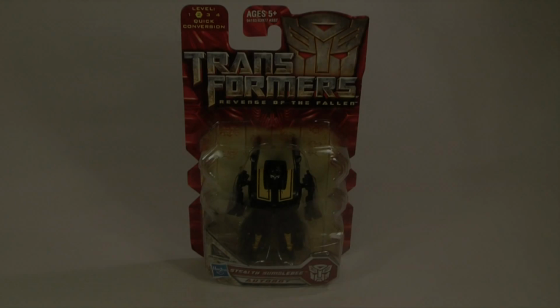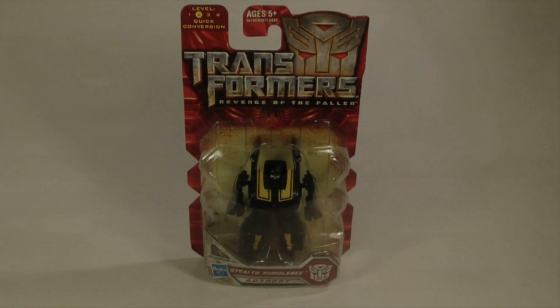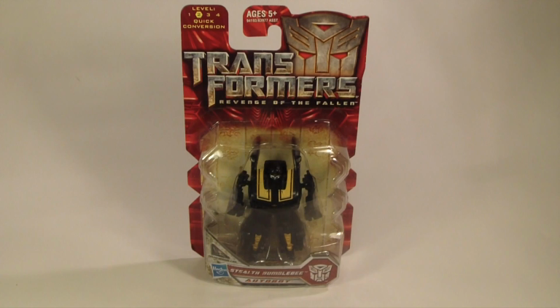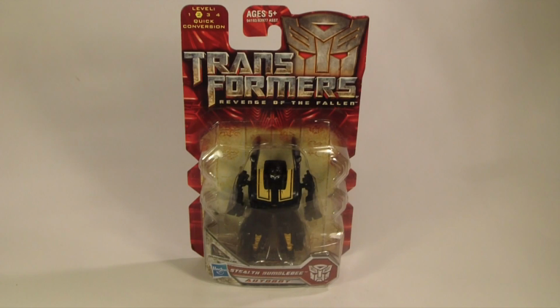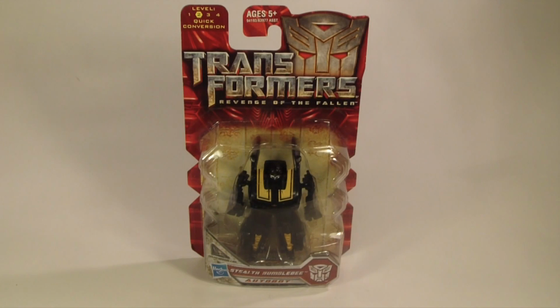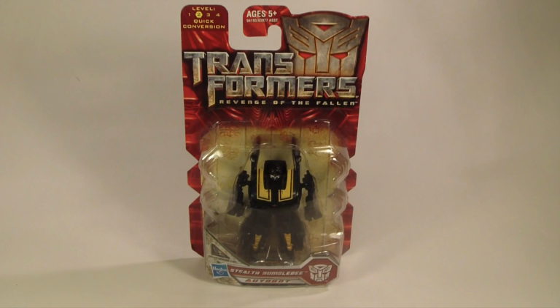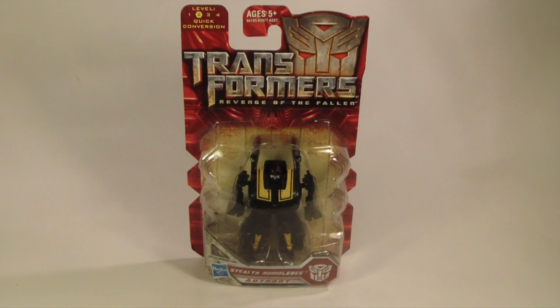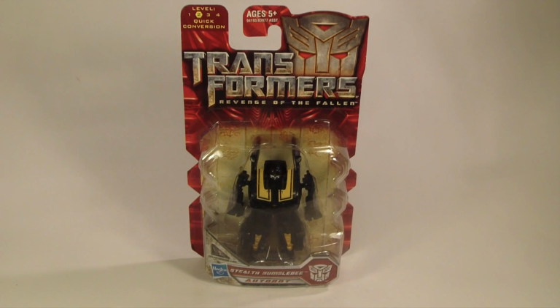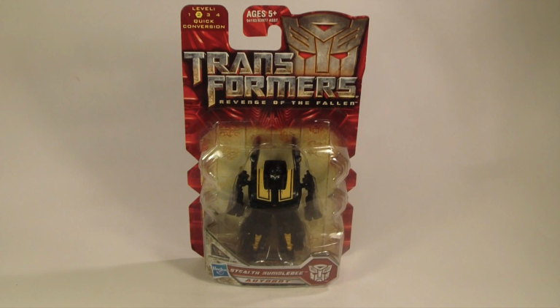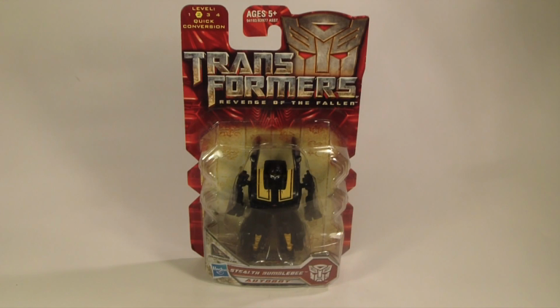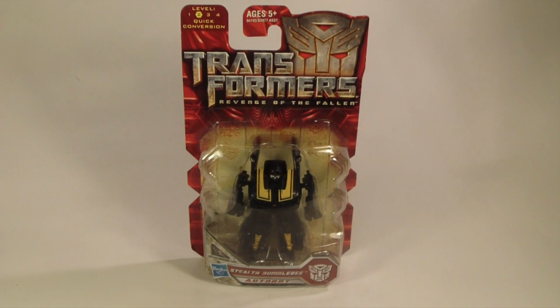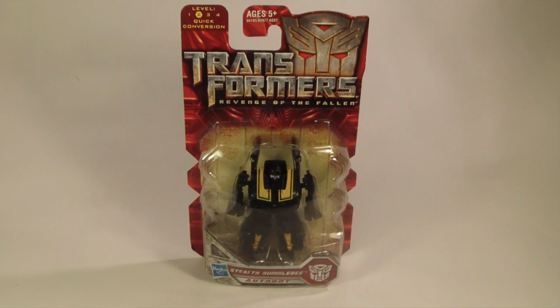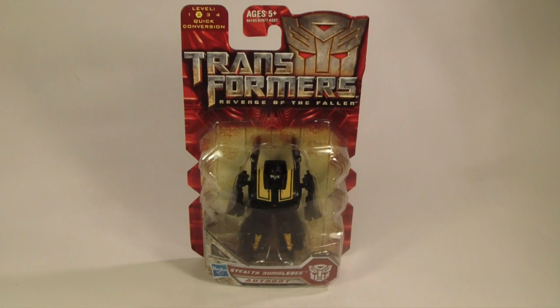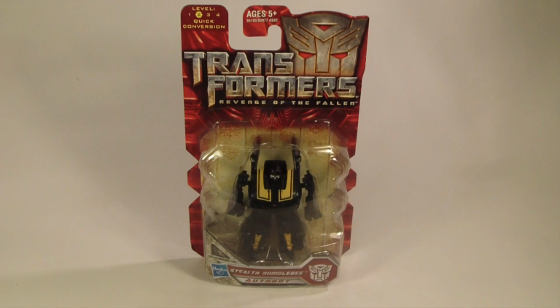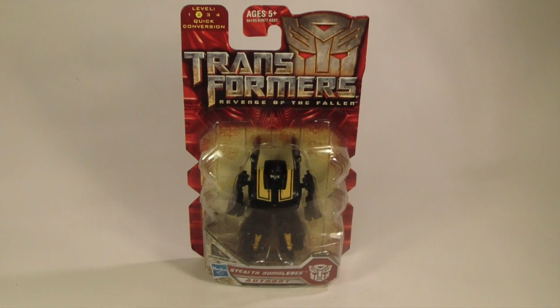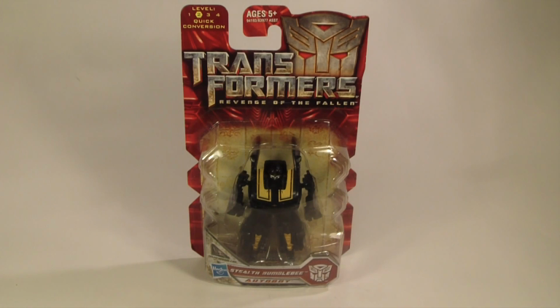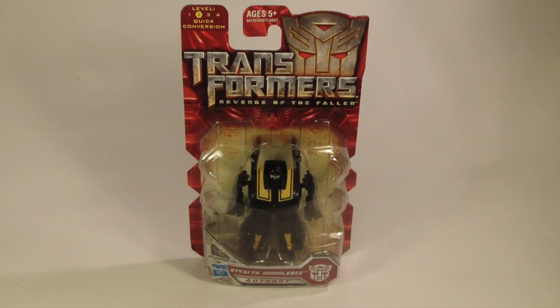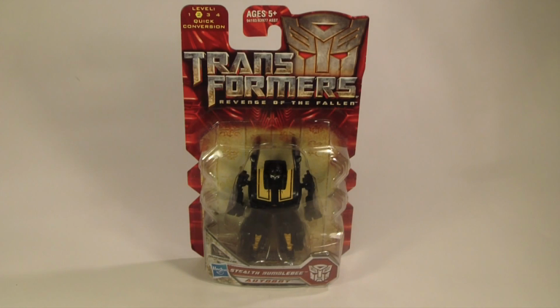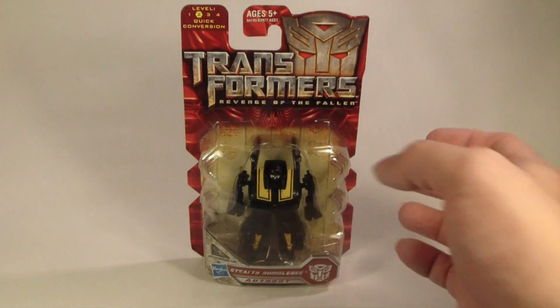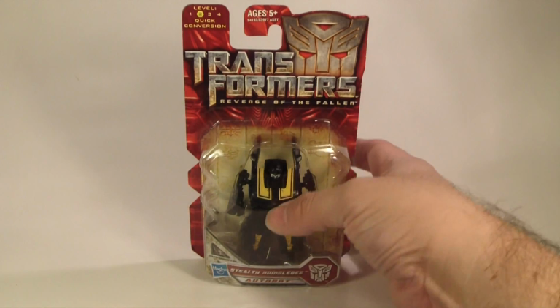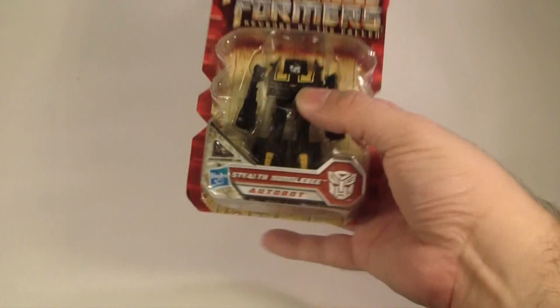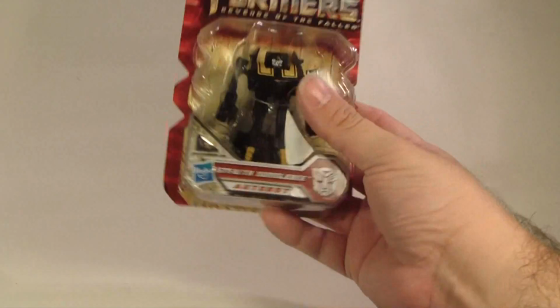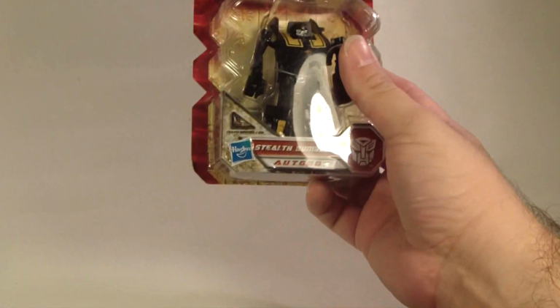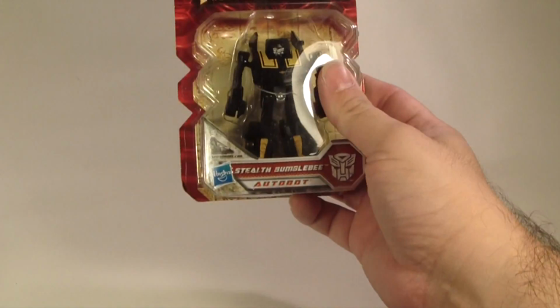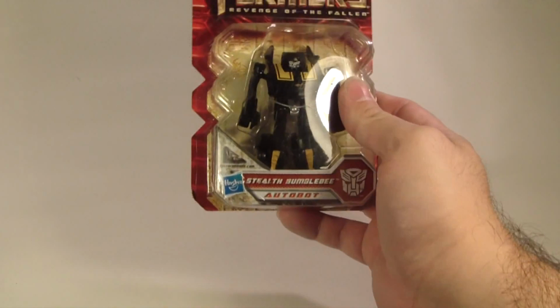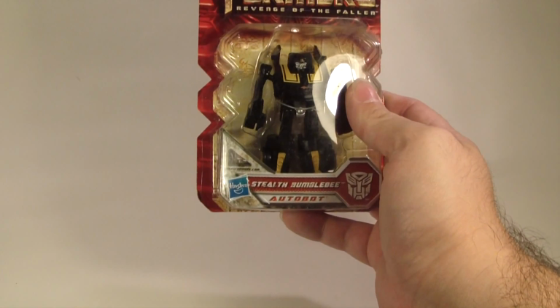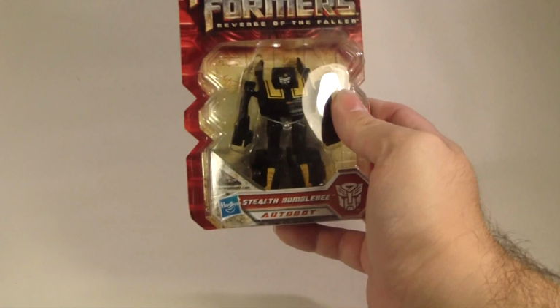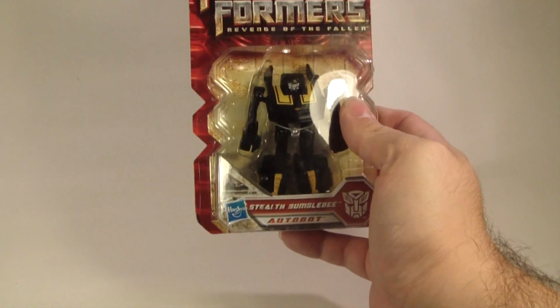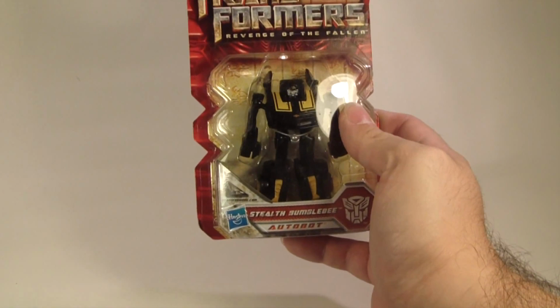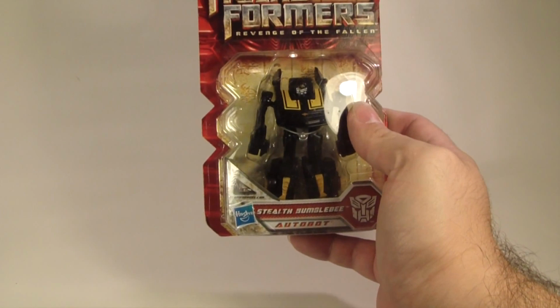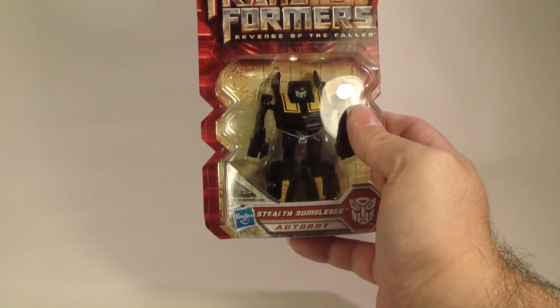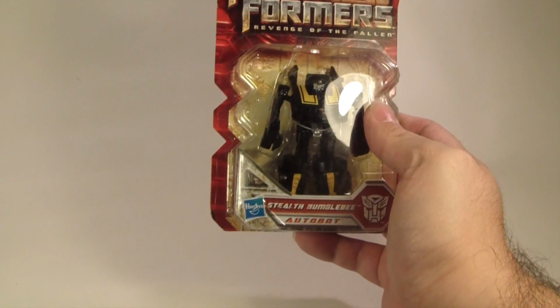Hey guys, this is Striderprime bringing you a new edition of GoFigures. Today I'm going to review the Stealth Bumblebee from the Transformers Revenge of the Fallen series.